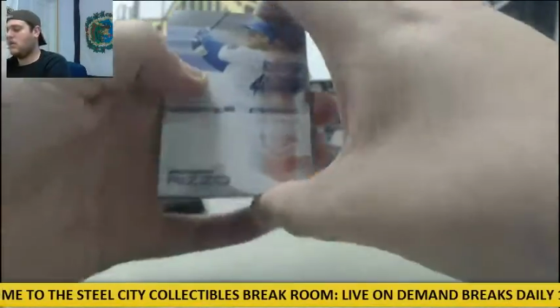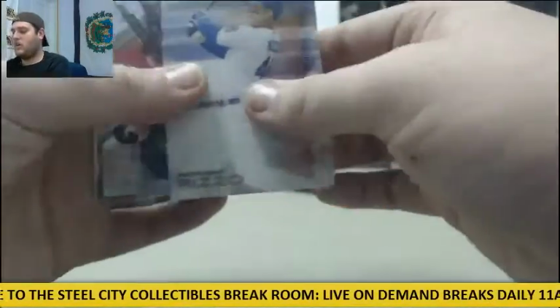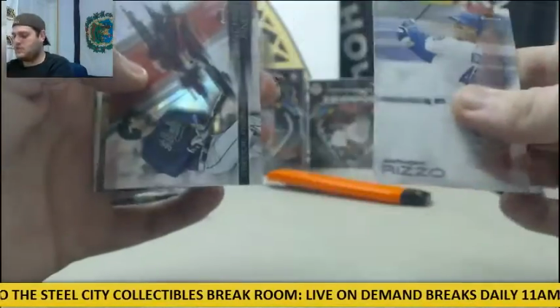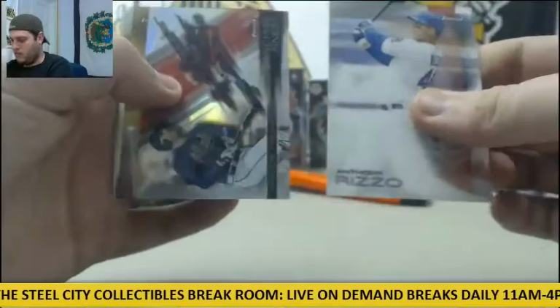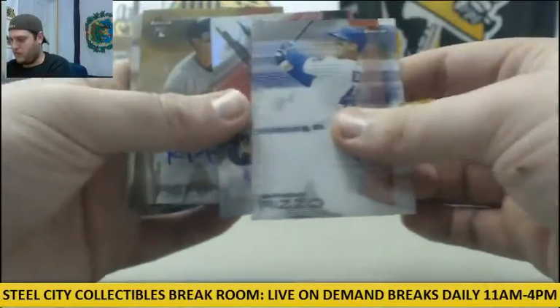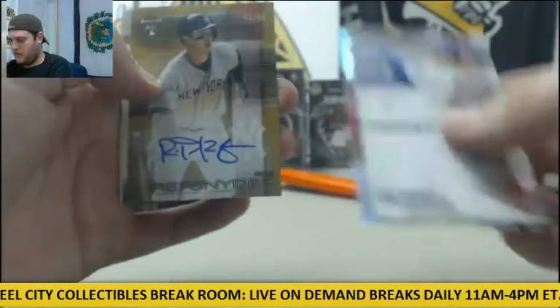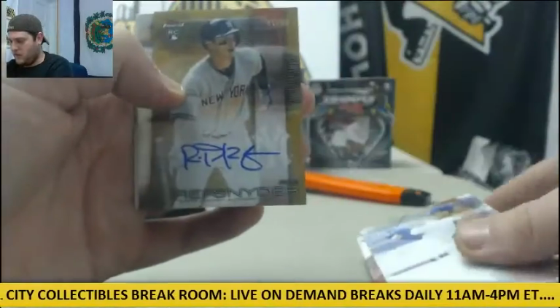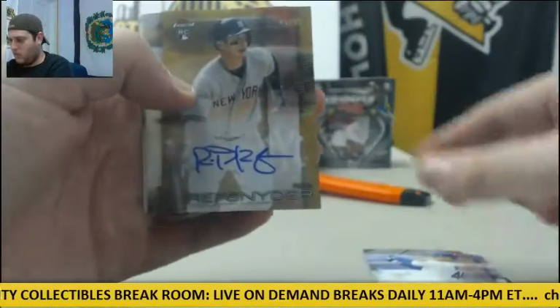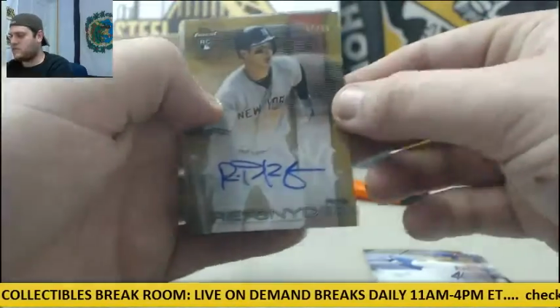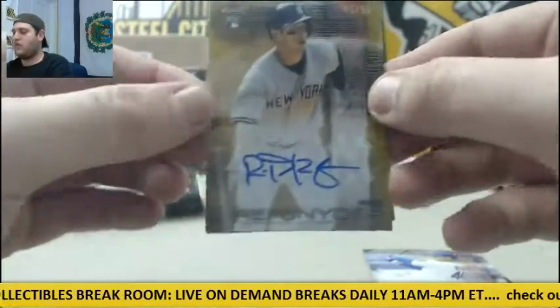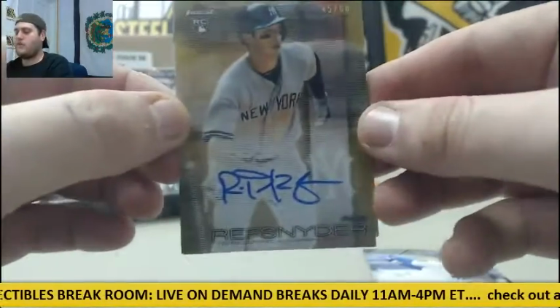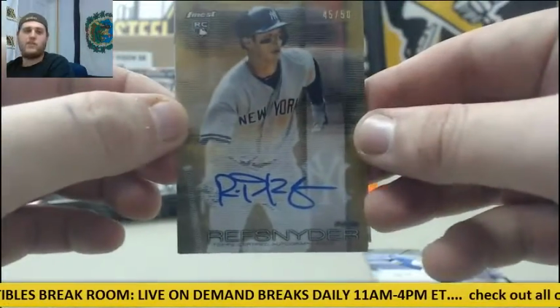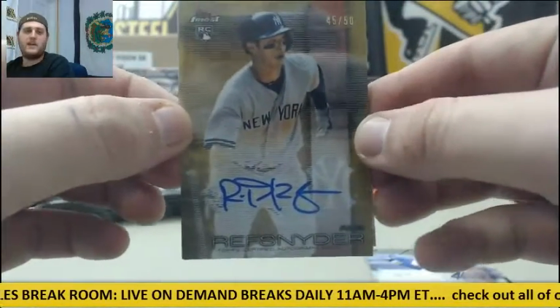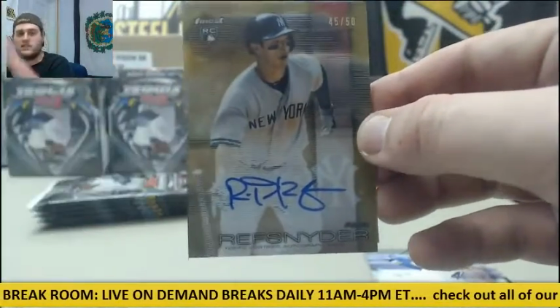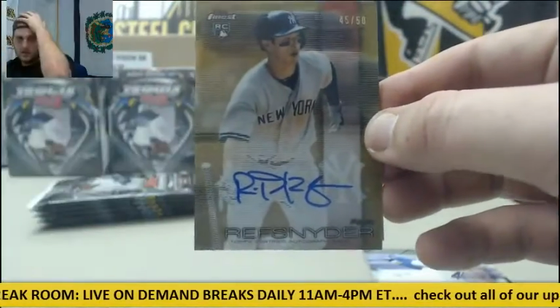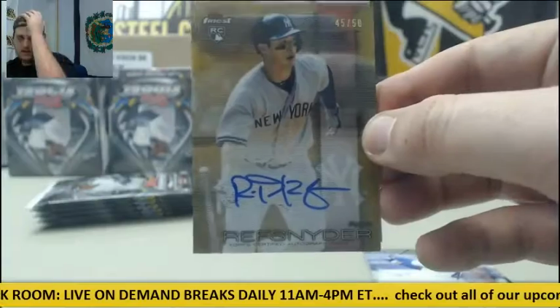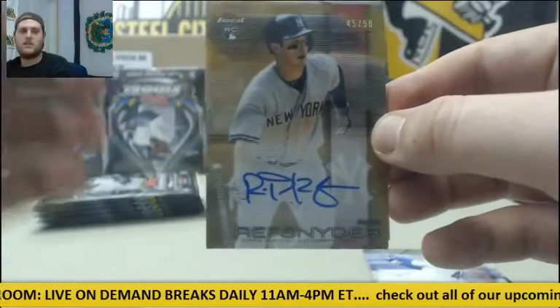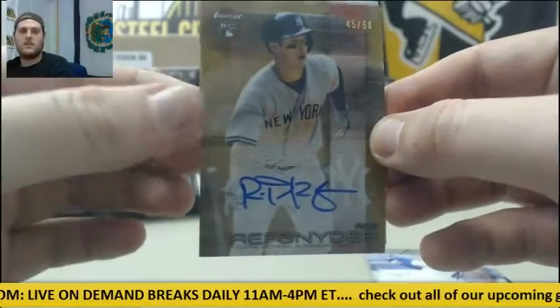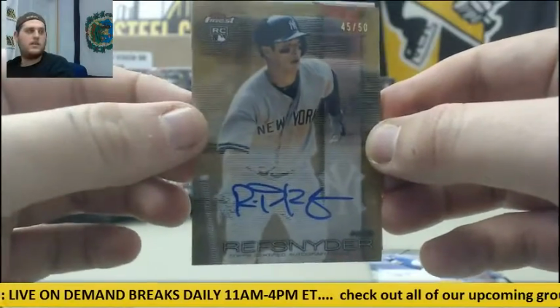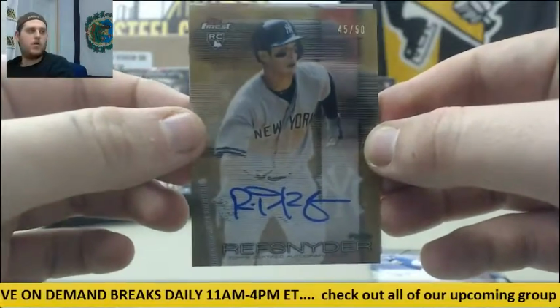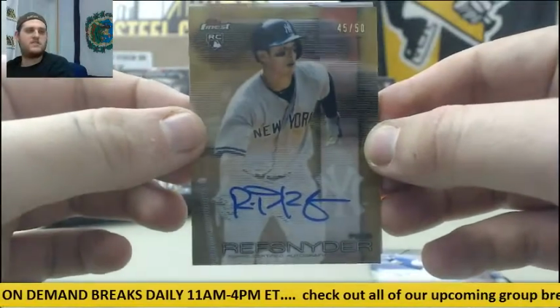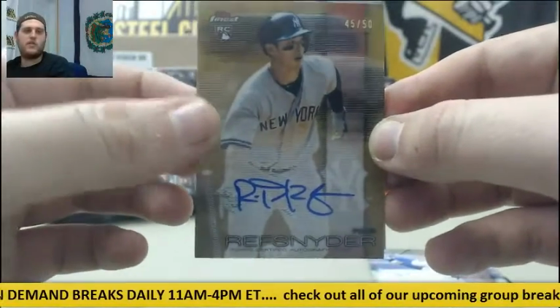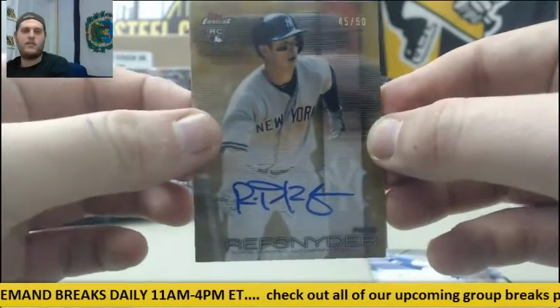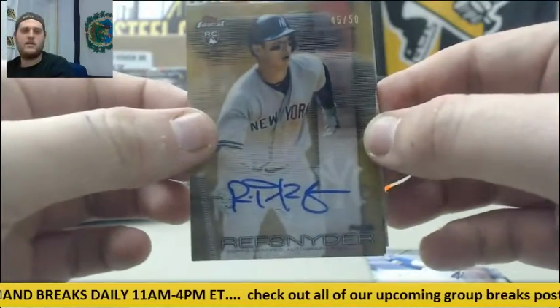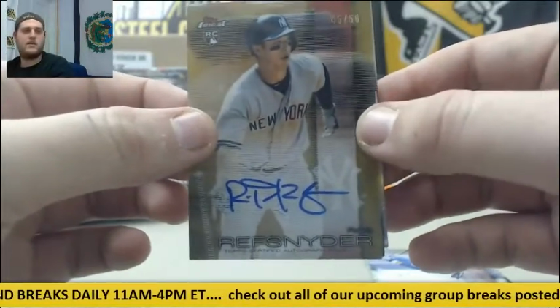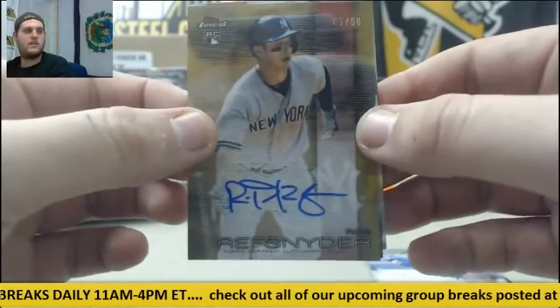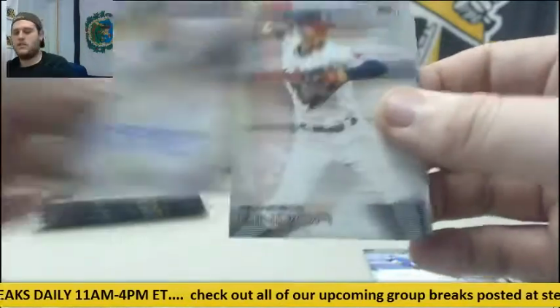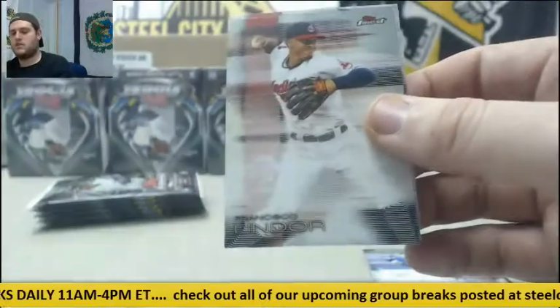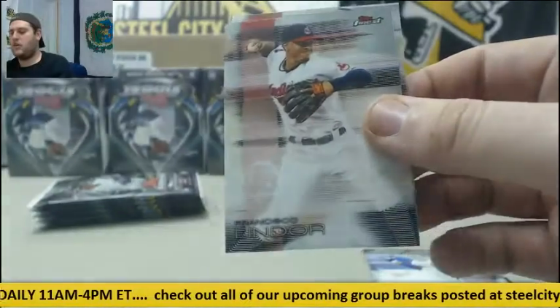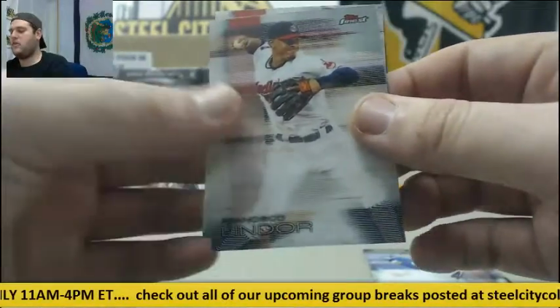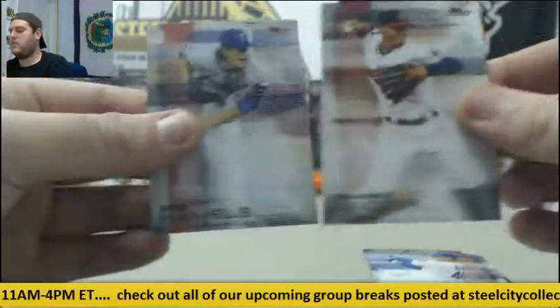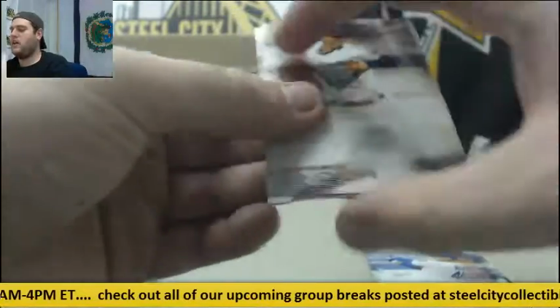Anthony Rizzo, Freddie Freeman. Rob Refsnyder, $45.50 for the Yankees. Robert Refsnyder, $45.50, rookie. Cardano, Lindor, and Hamels.